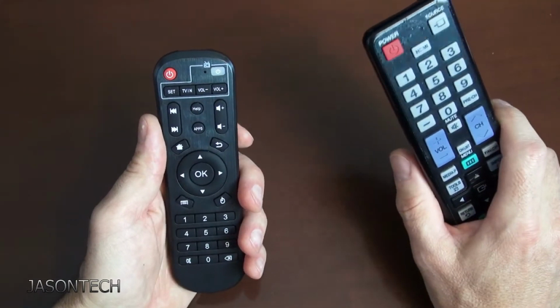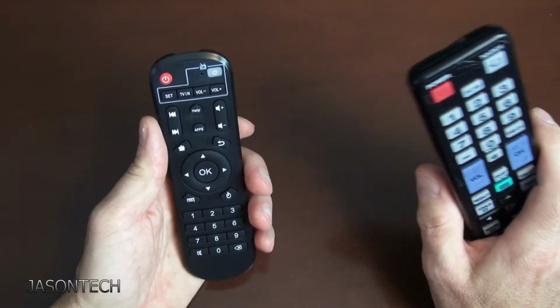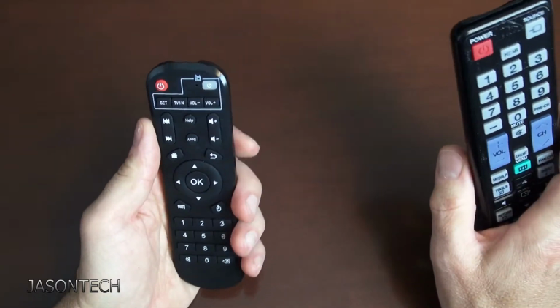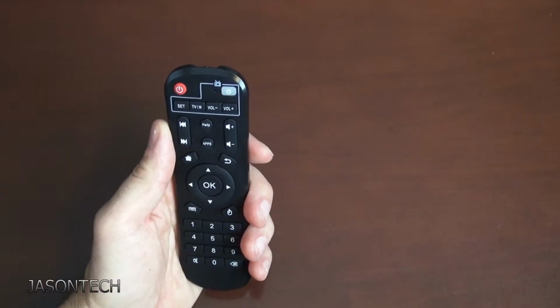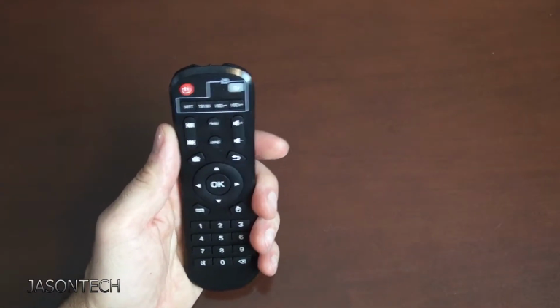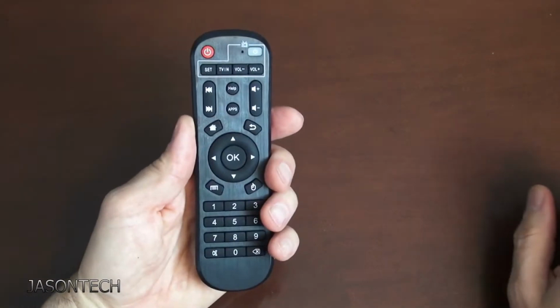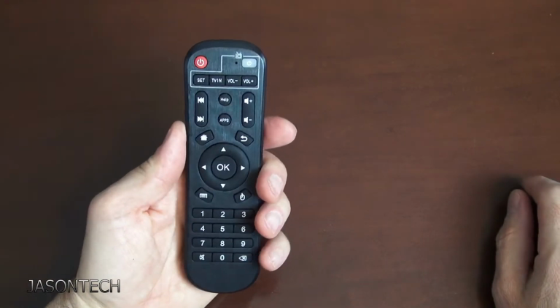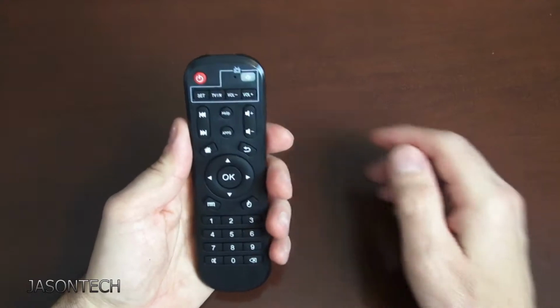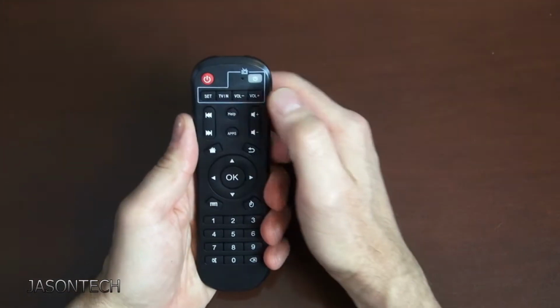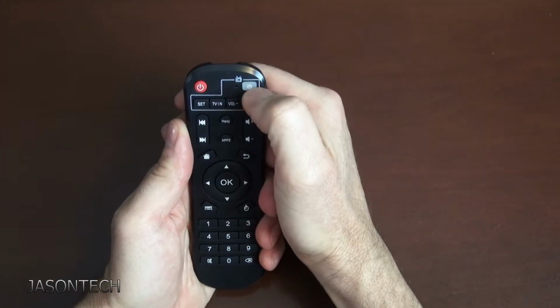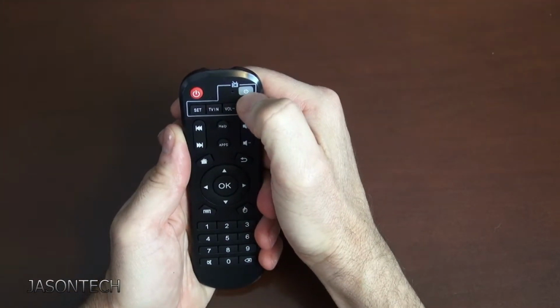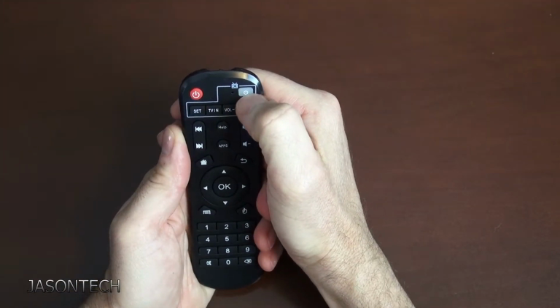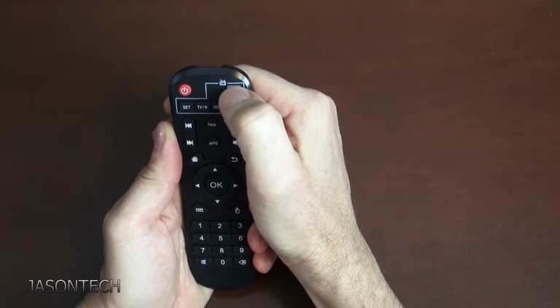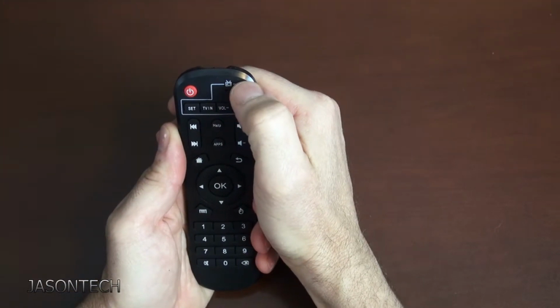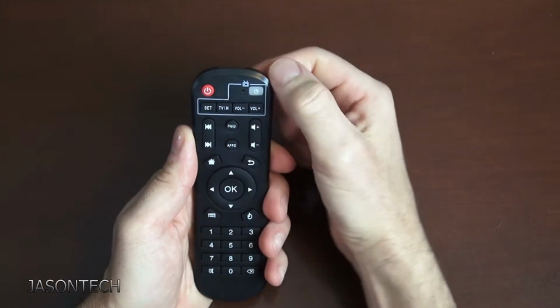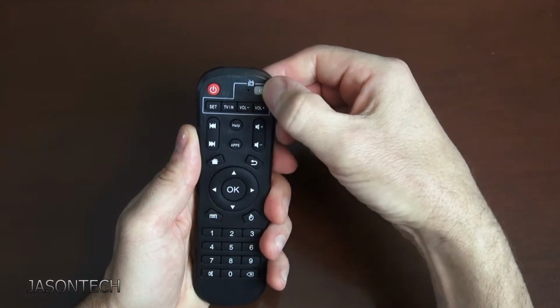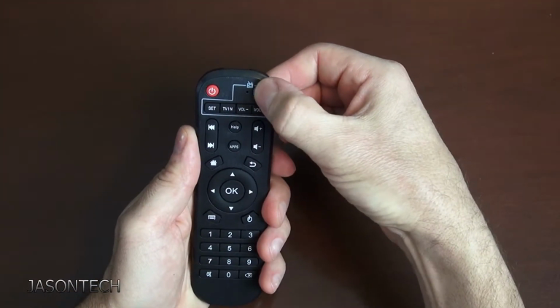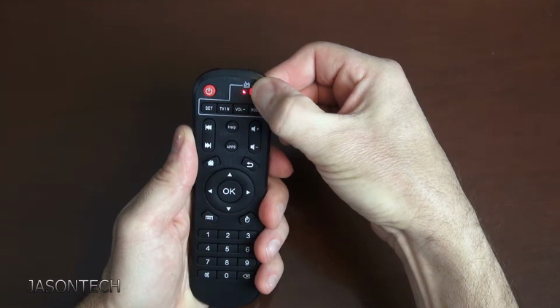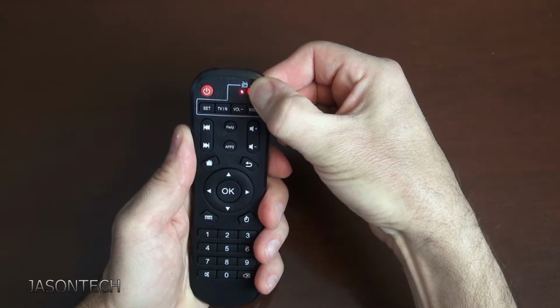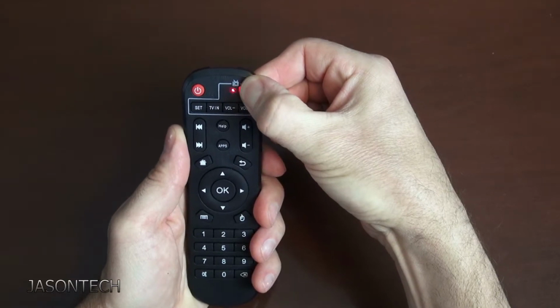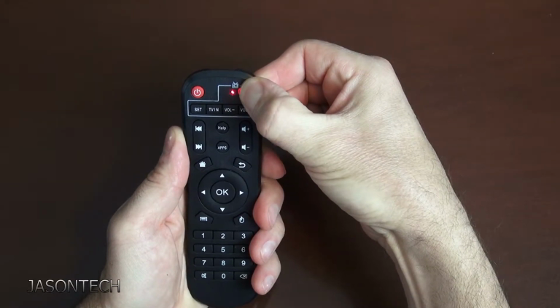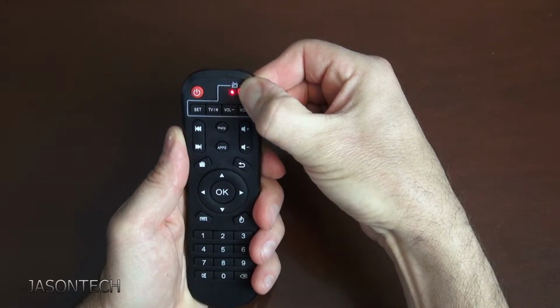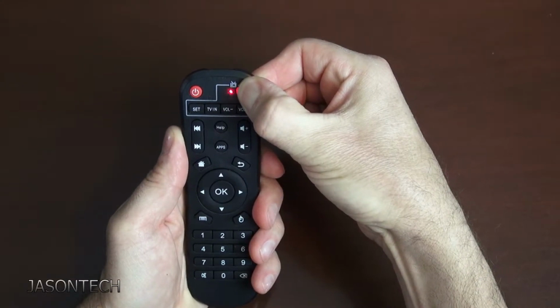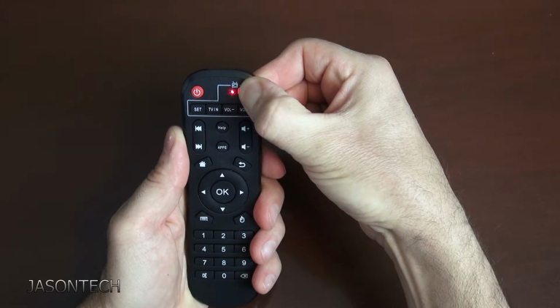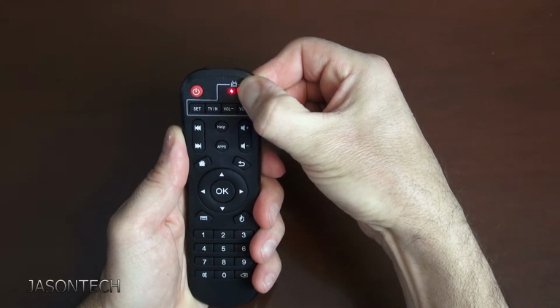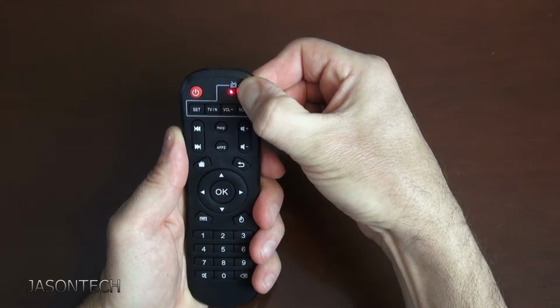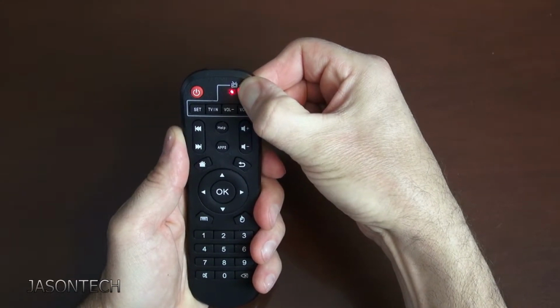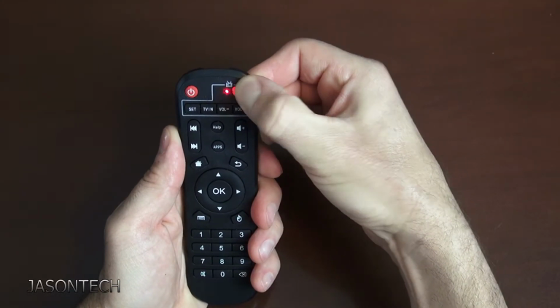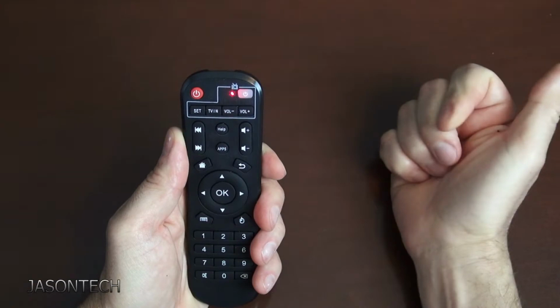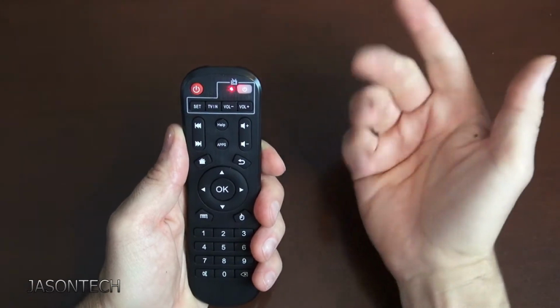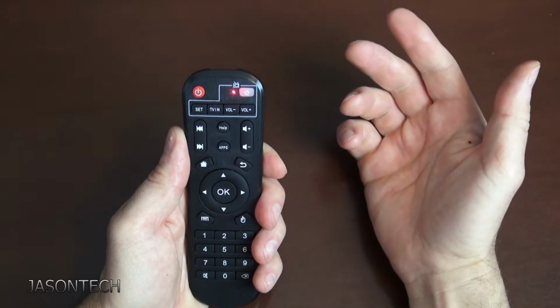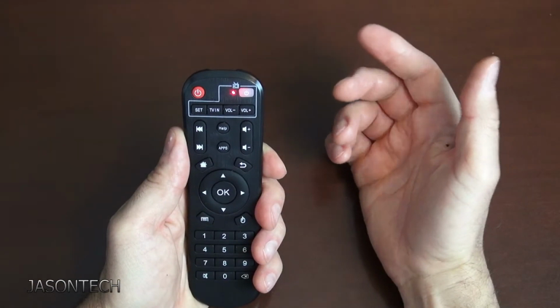So to get this remote into program mode, what we're going to do is press and hold the power button. The light that's blinking — we have to wait for it to become solid. There you go. So now we're in programming mode.